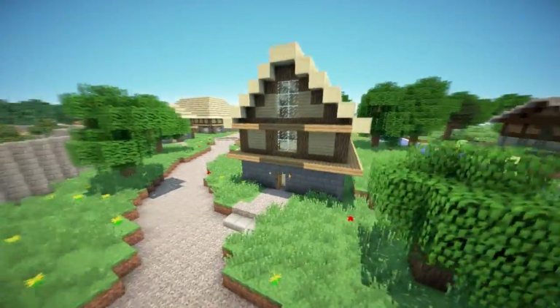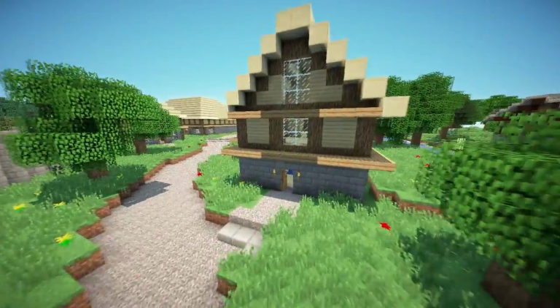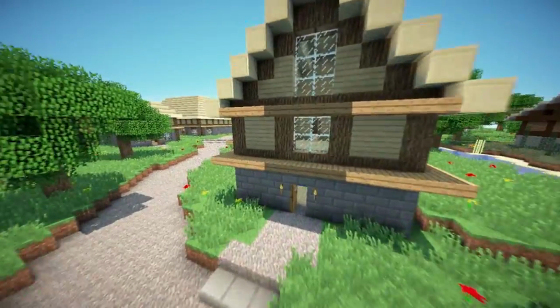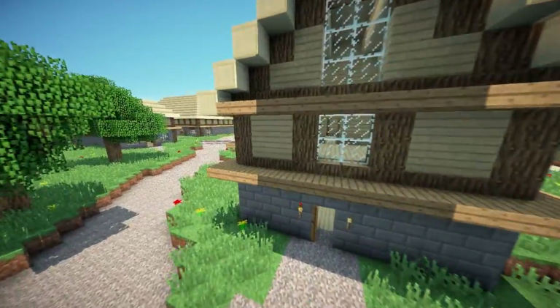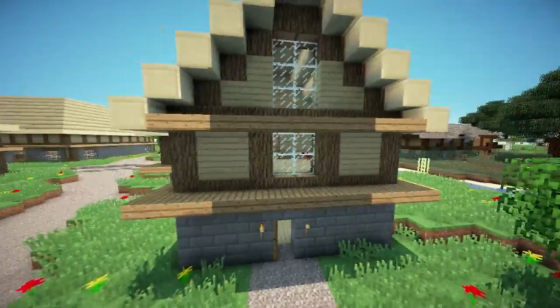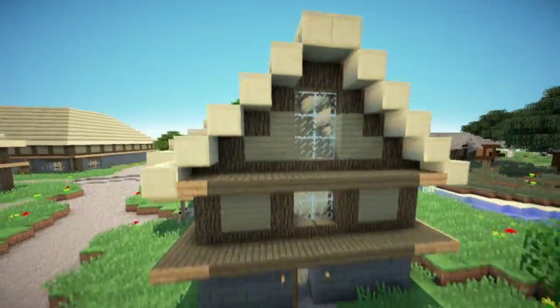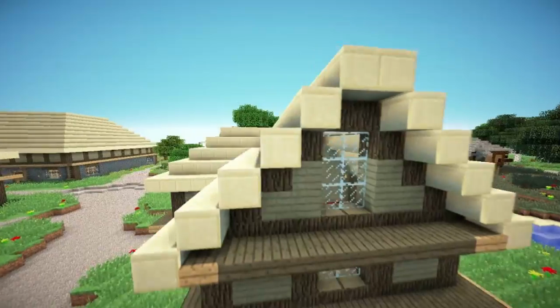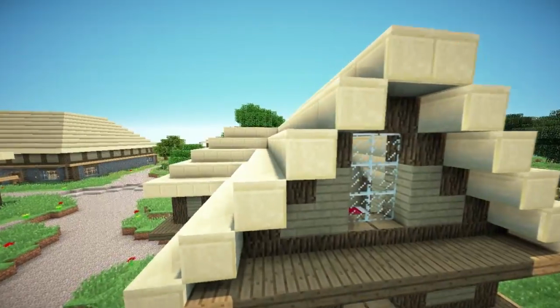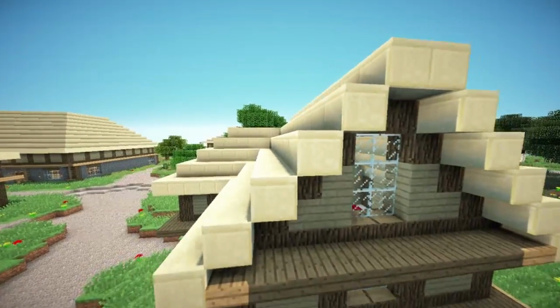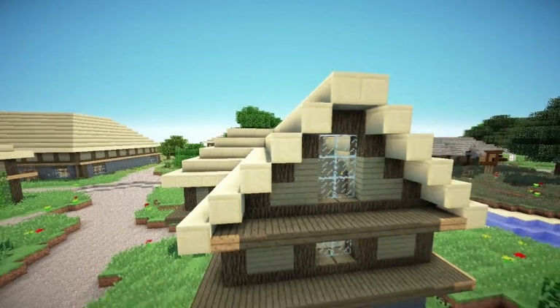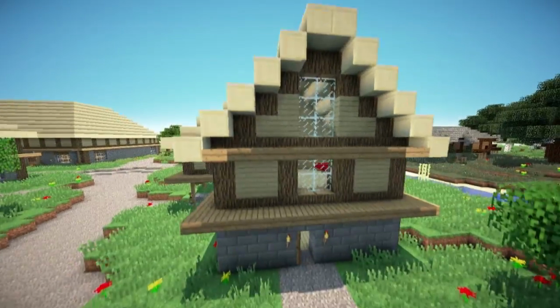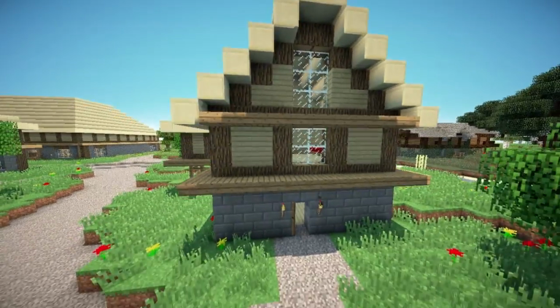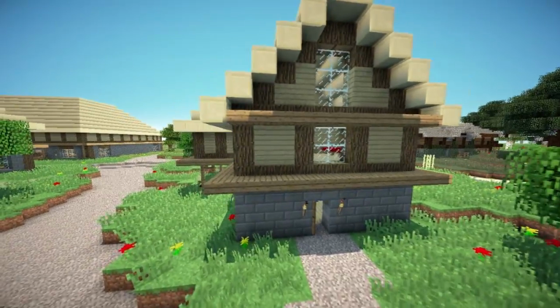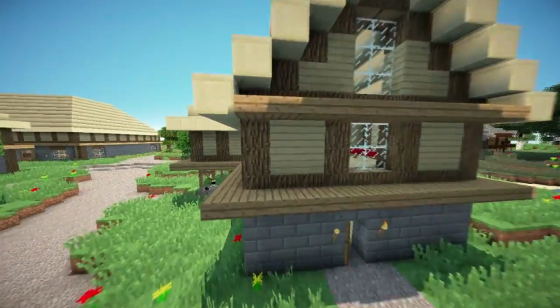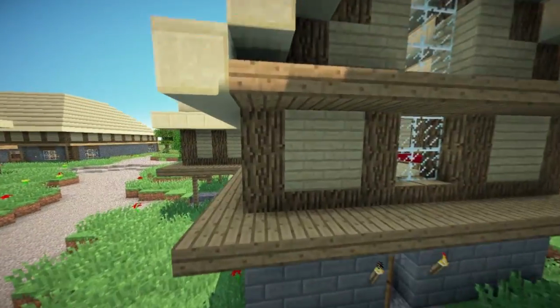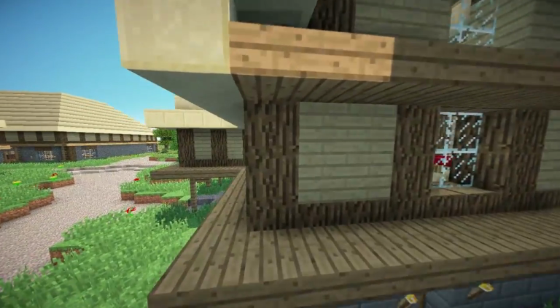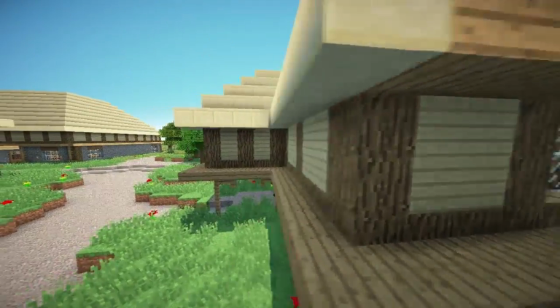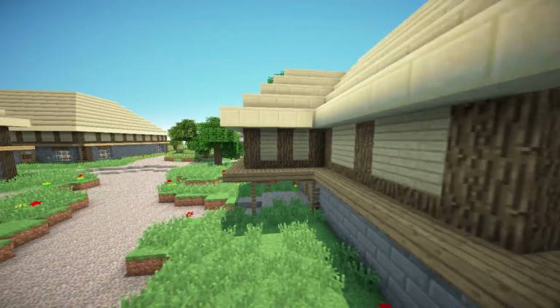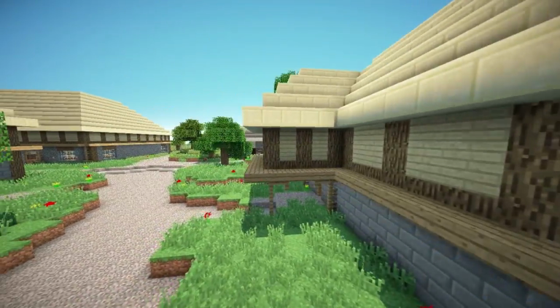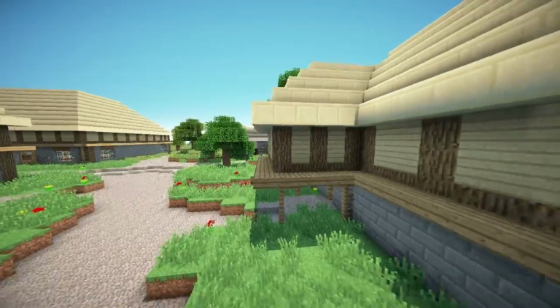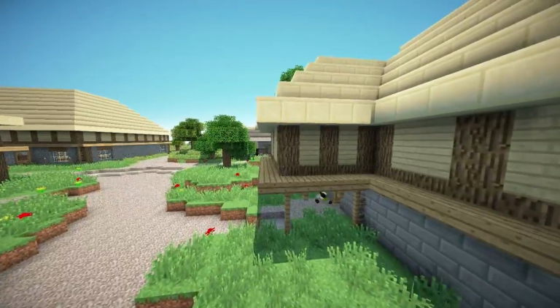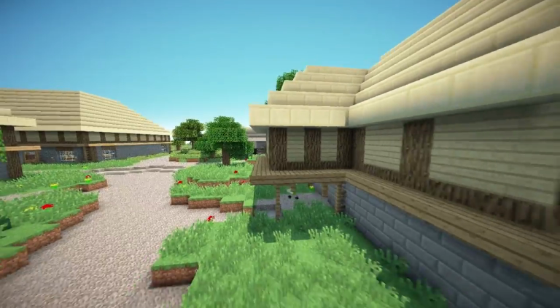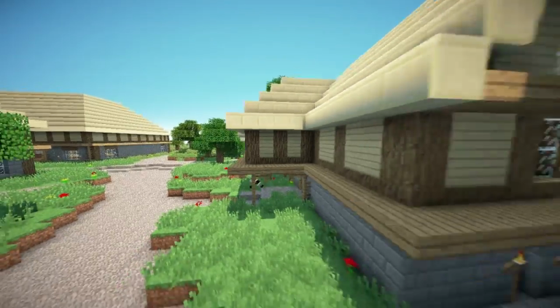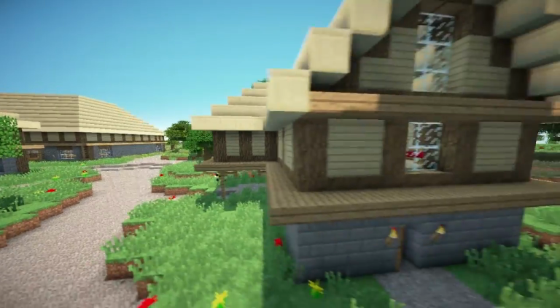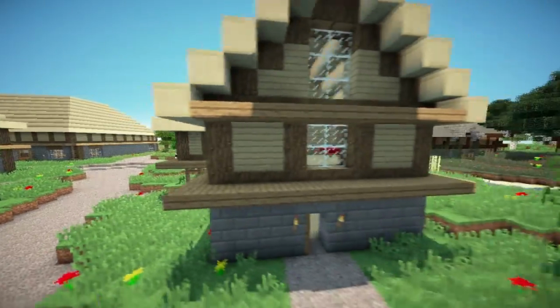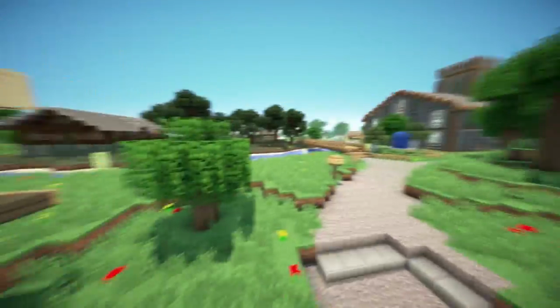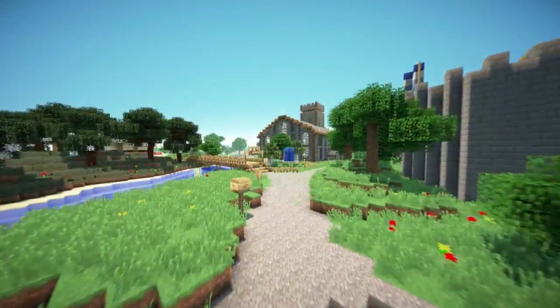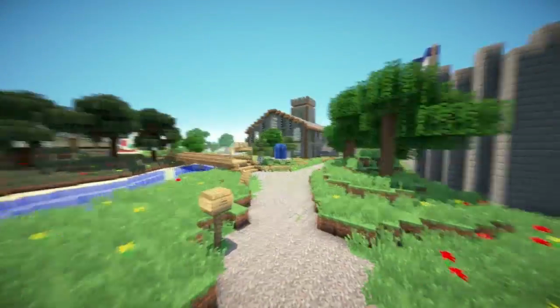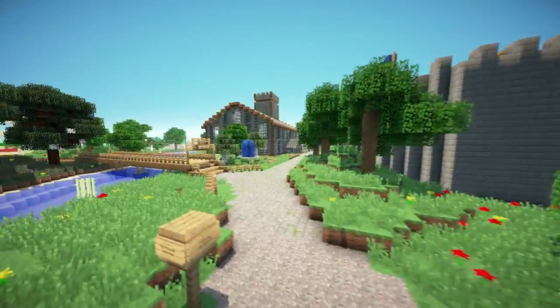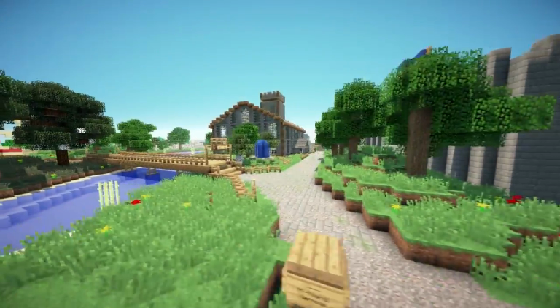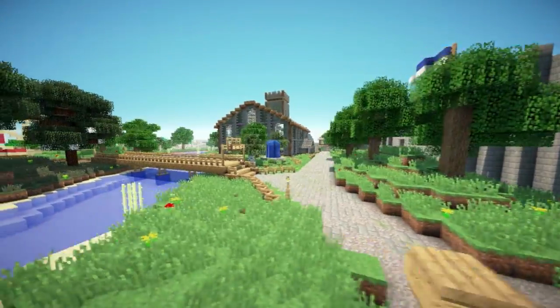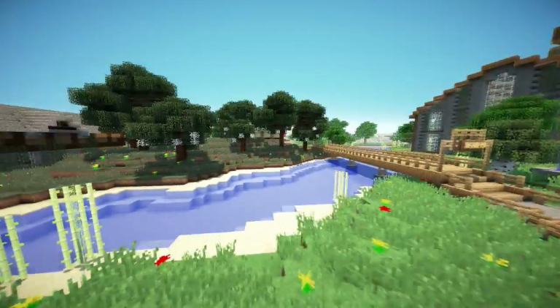Another change with these buildings: we've updated the sandstone on top, and instead of using sand, we're now using pale wood instead, so they look more like buildings. Same with those over there.